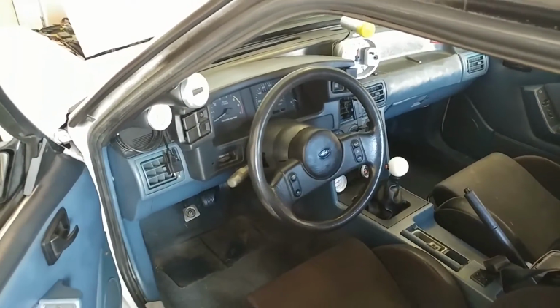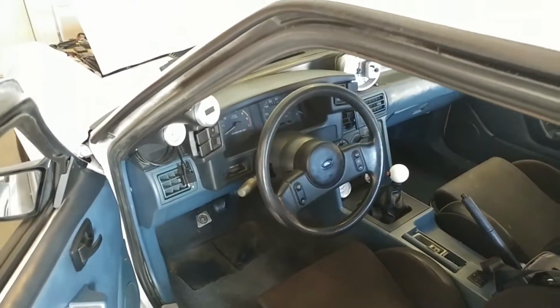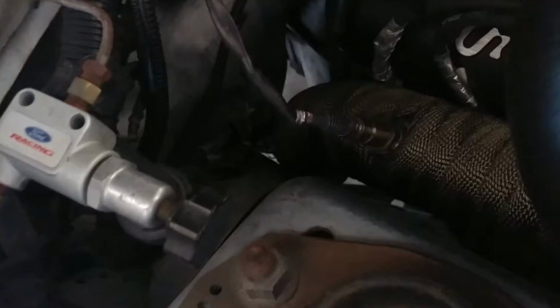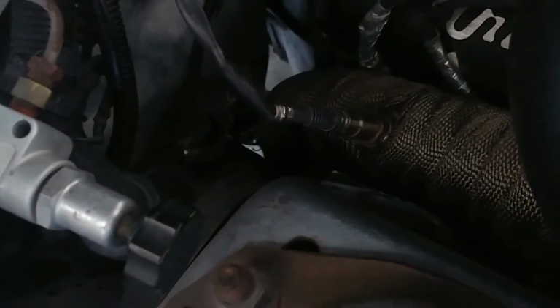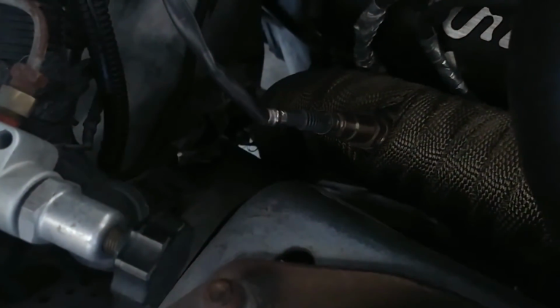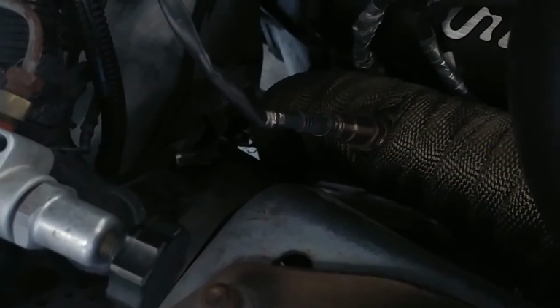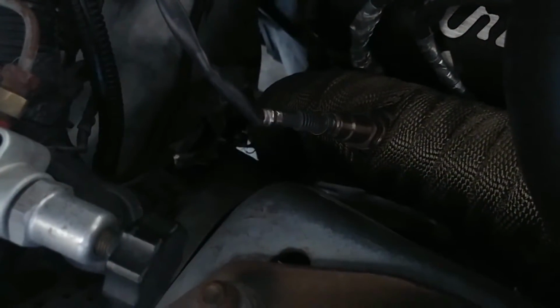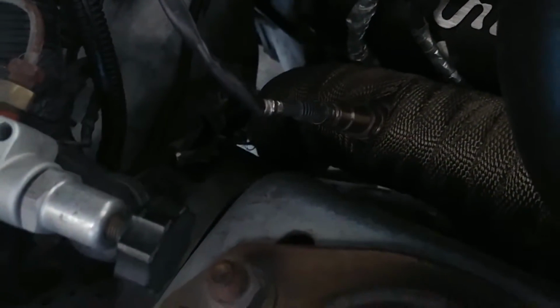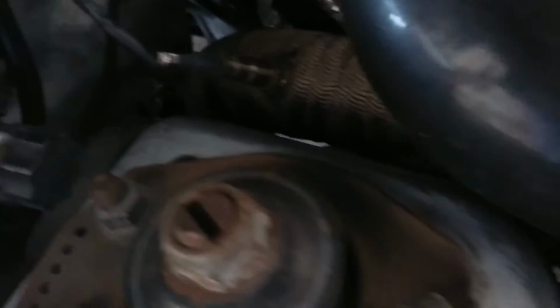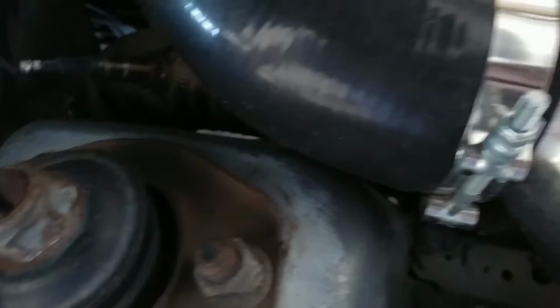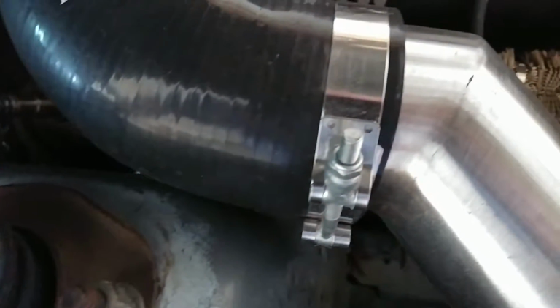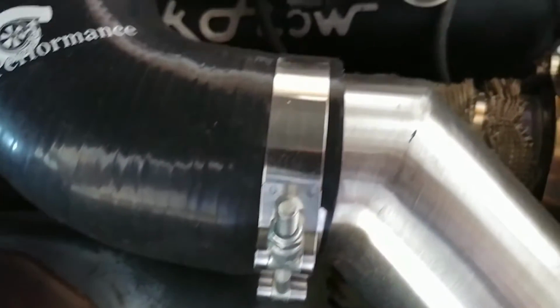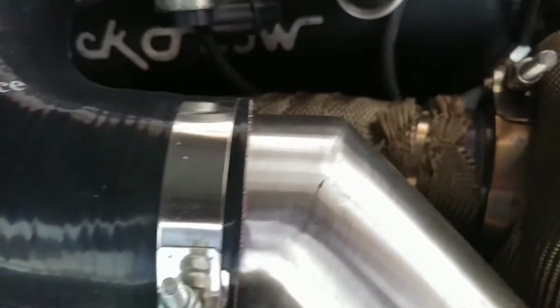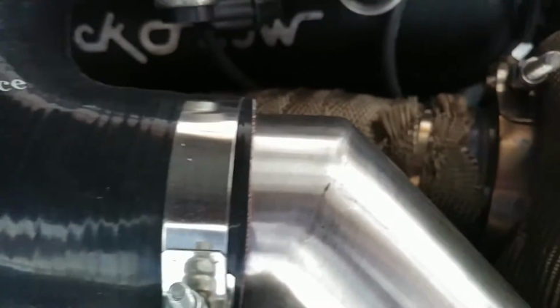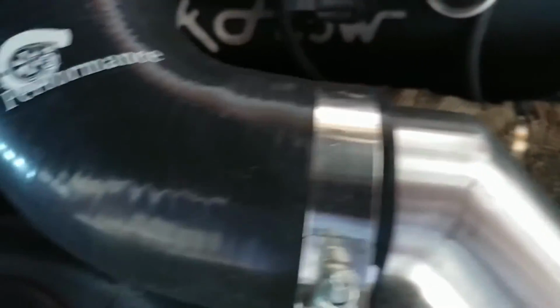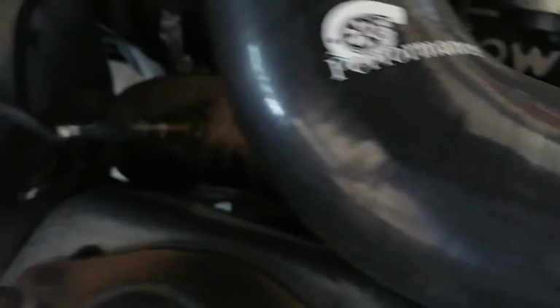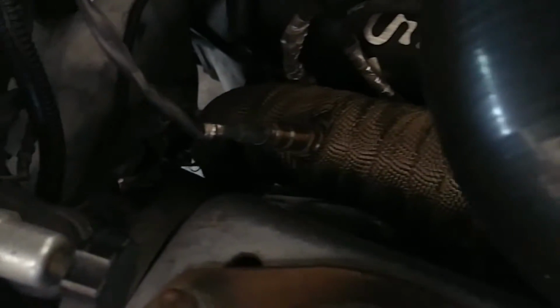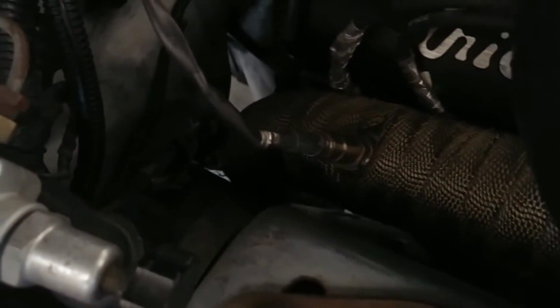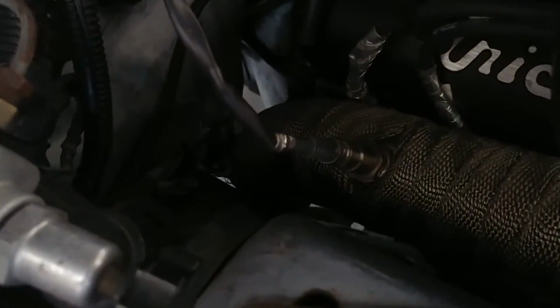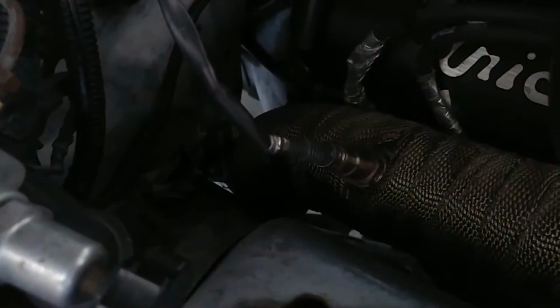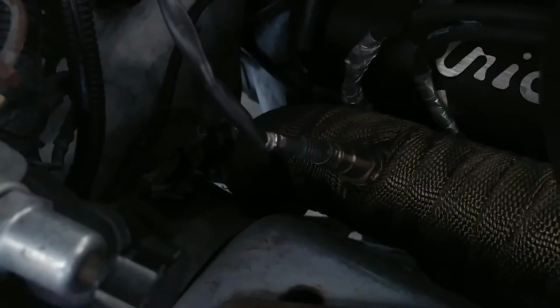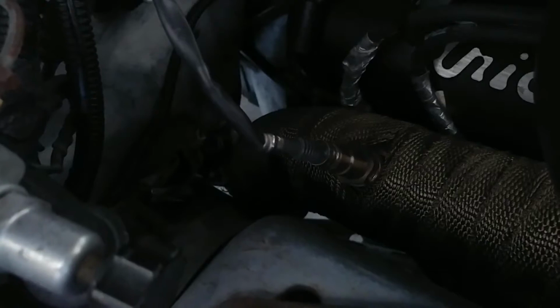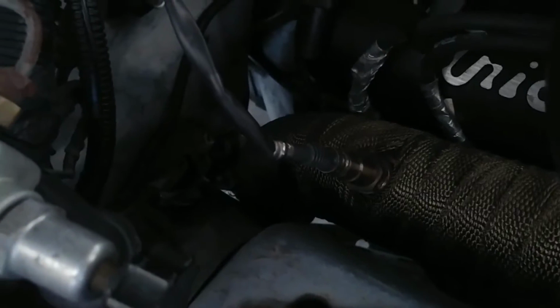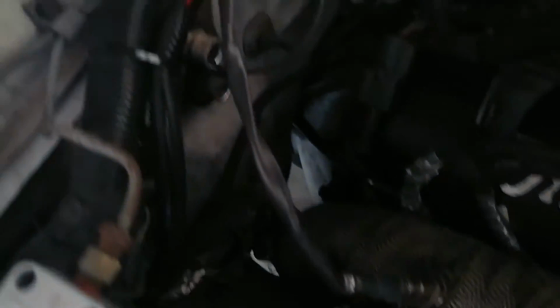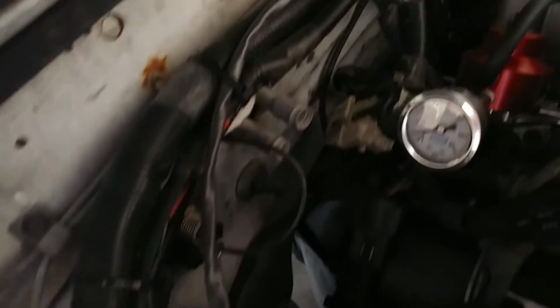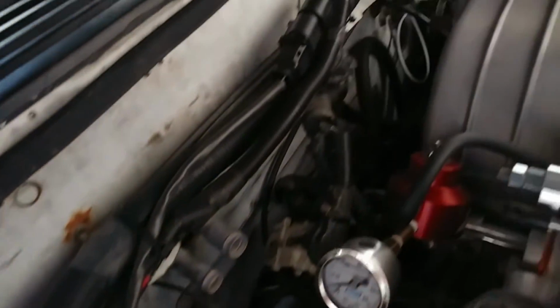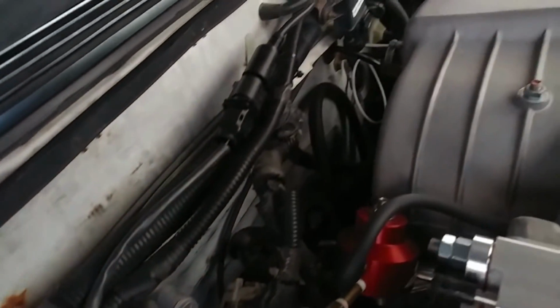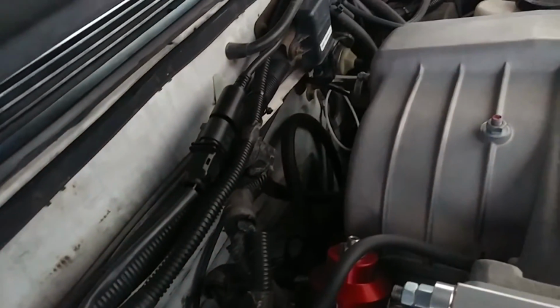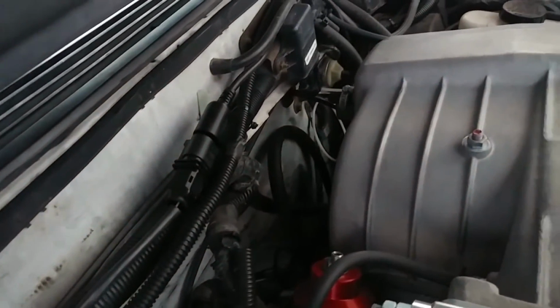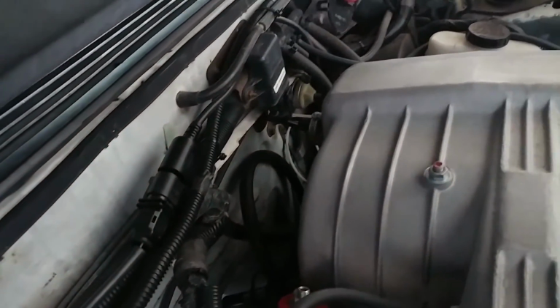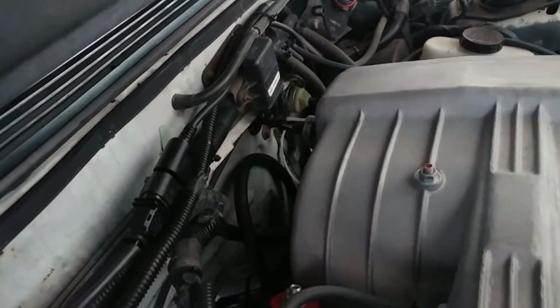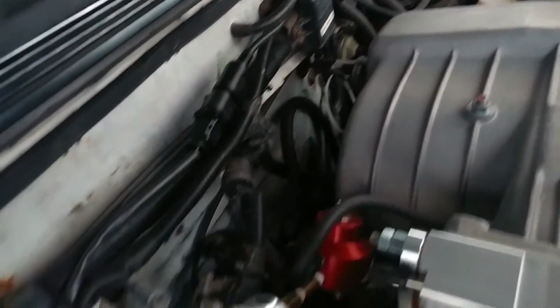Alright, so I got my sensor here on my downpipe — it's right there. Wideband sensor, not going all the way around on the other side.